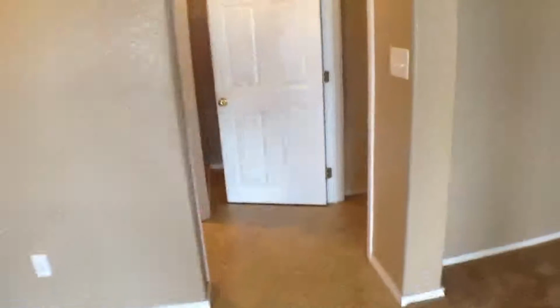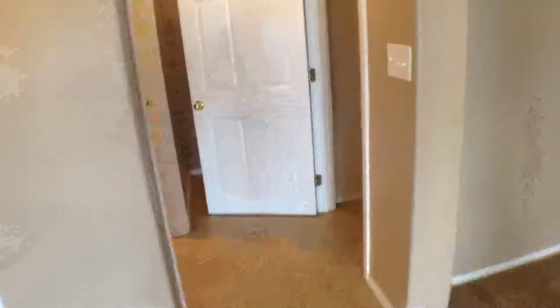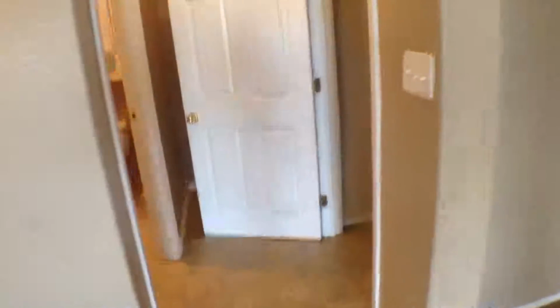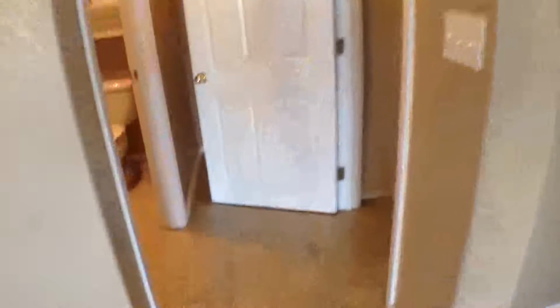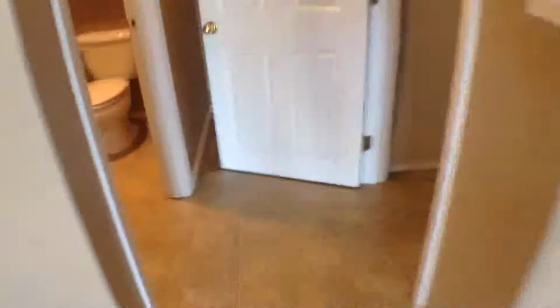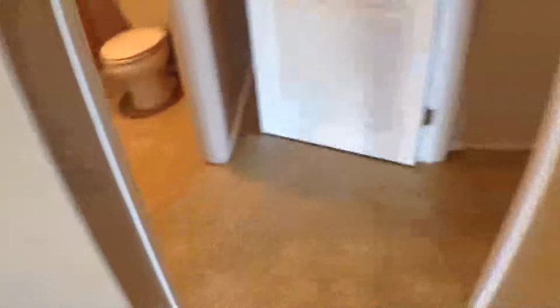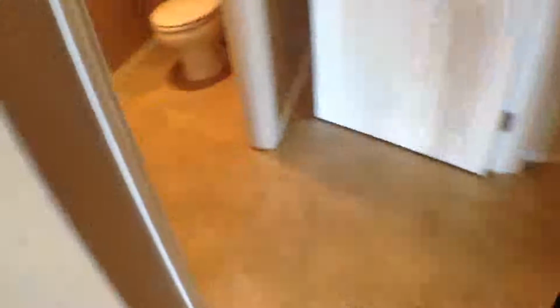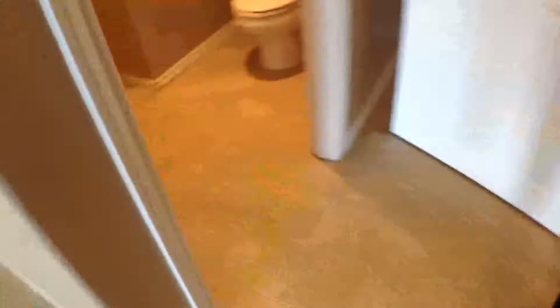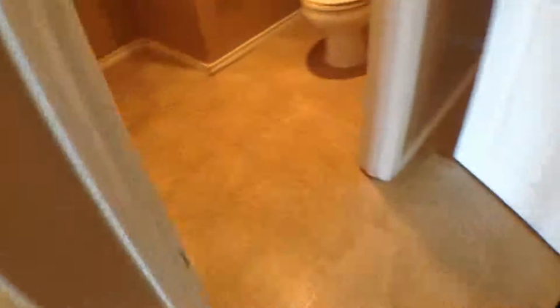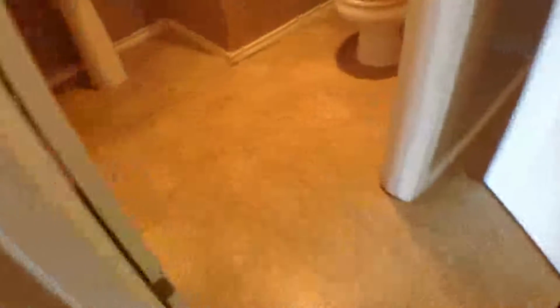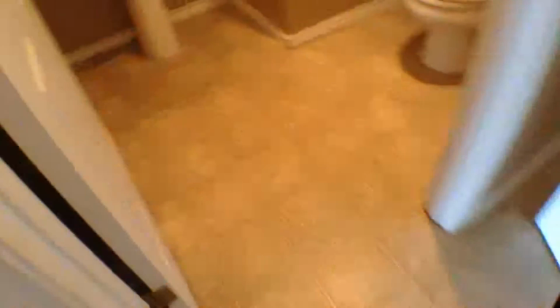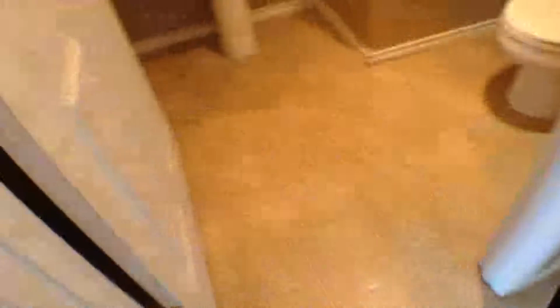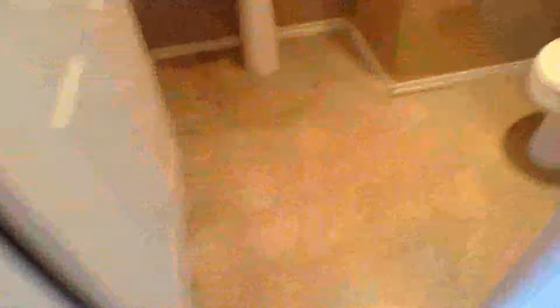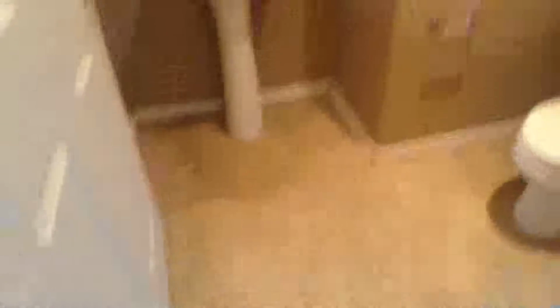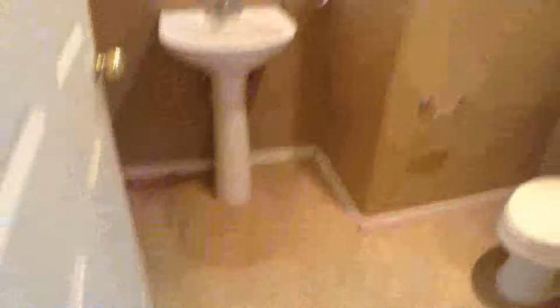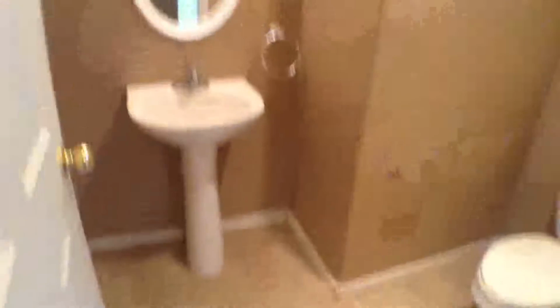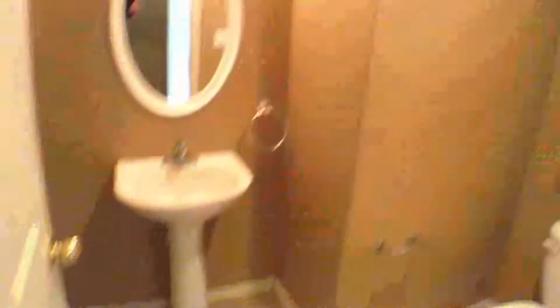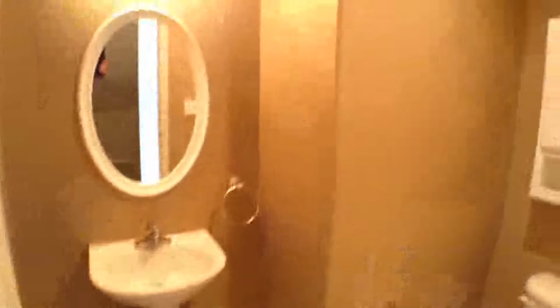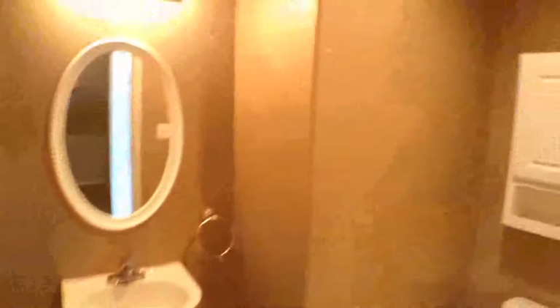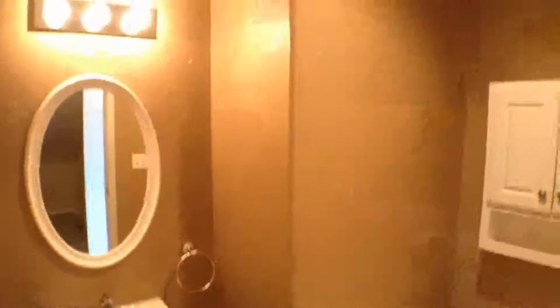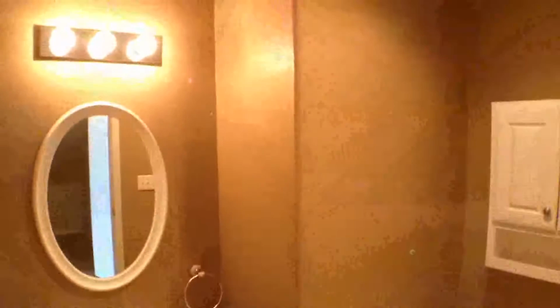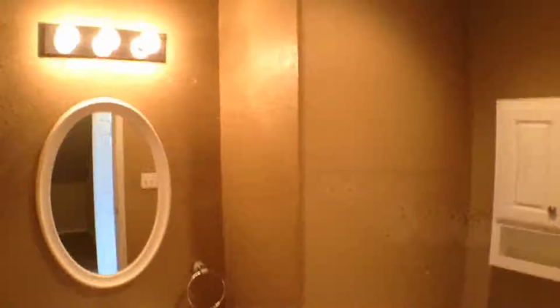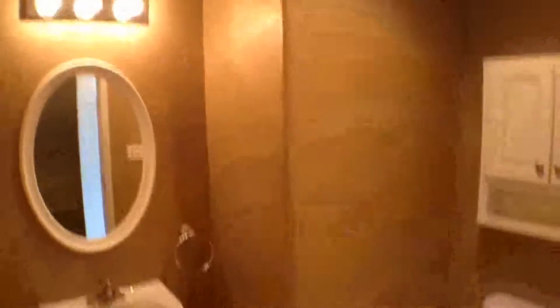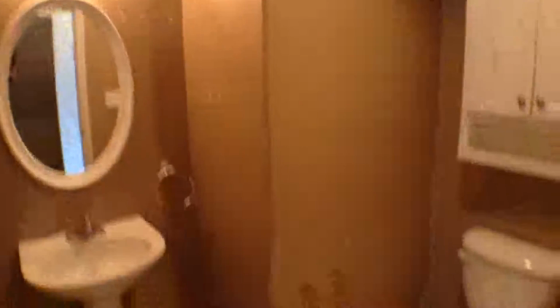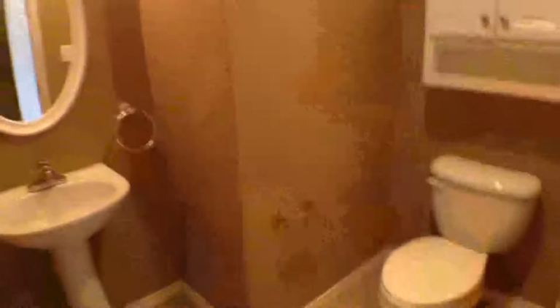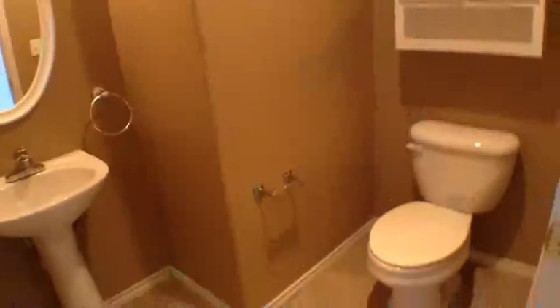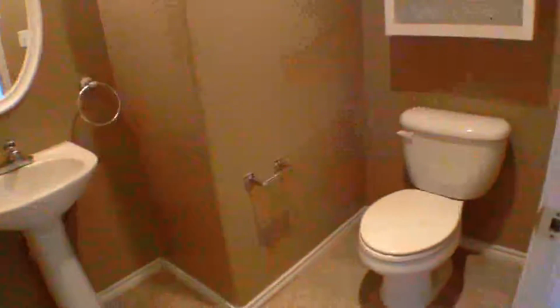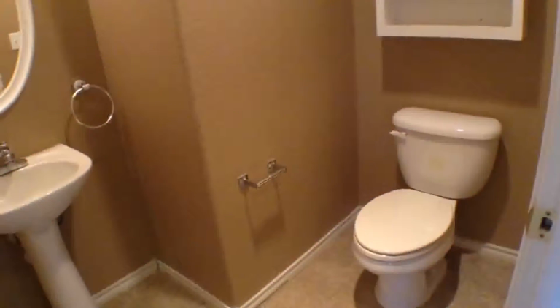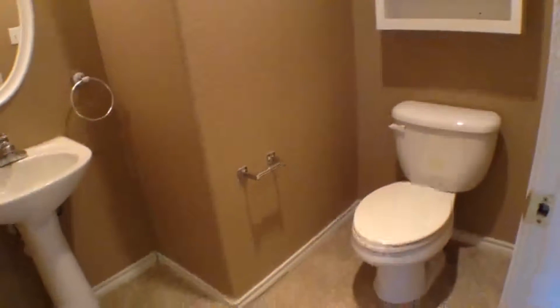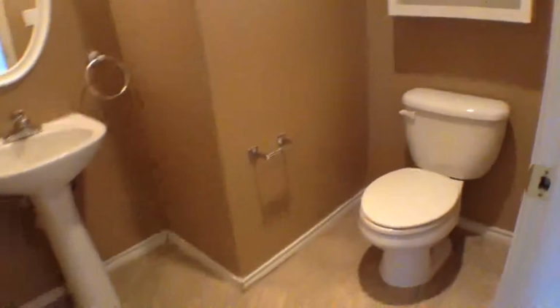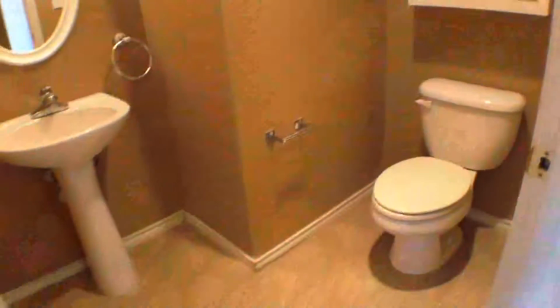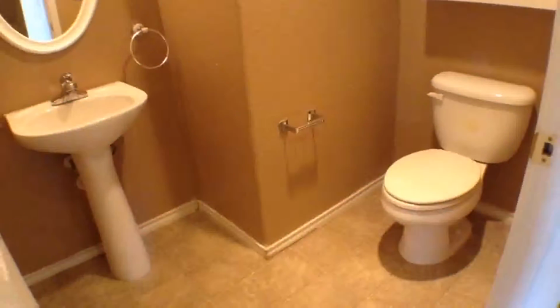Now let's take a look at the half-bath down for the guest. It has a pedestal sink, mirror with light bar, and a nice toilet area.